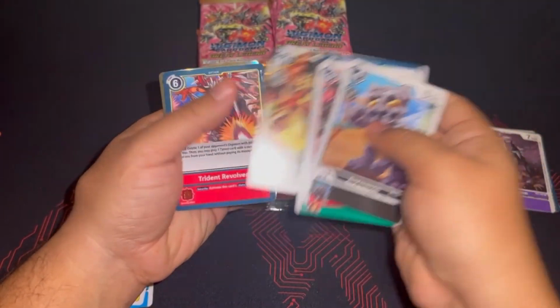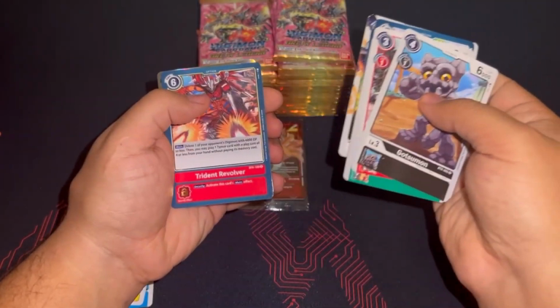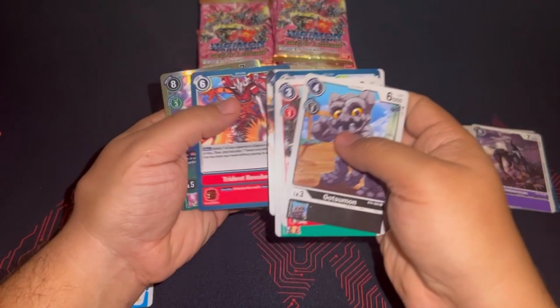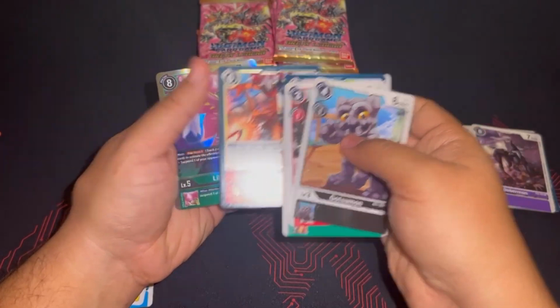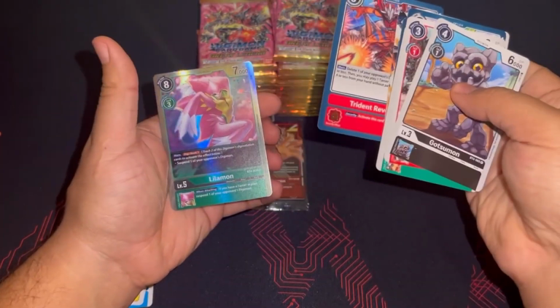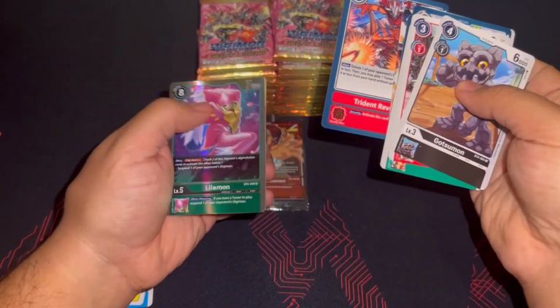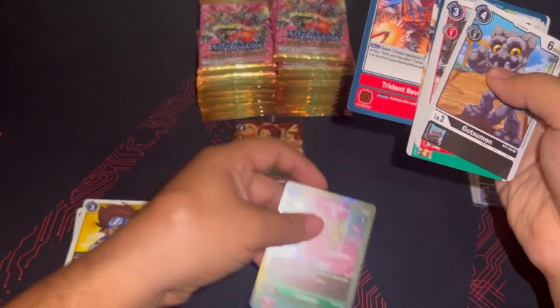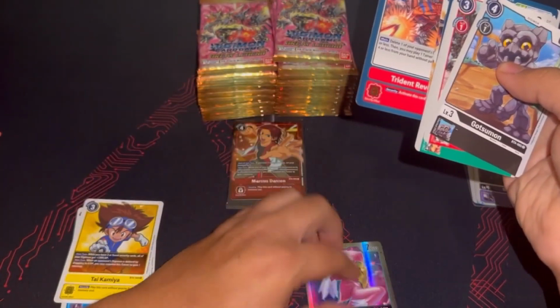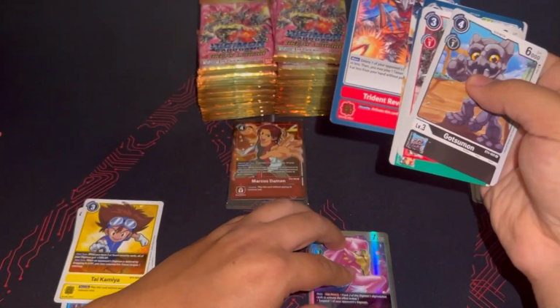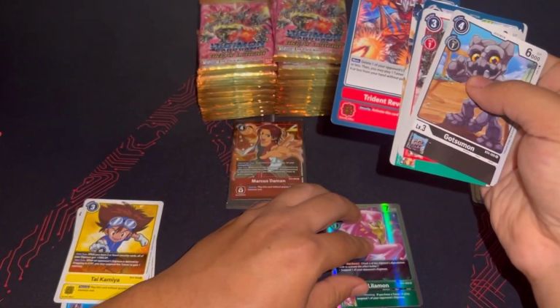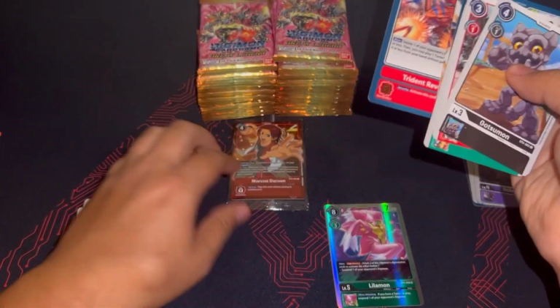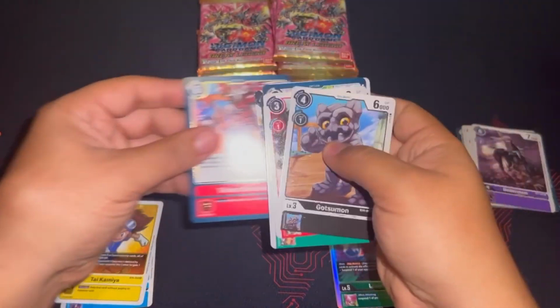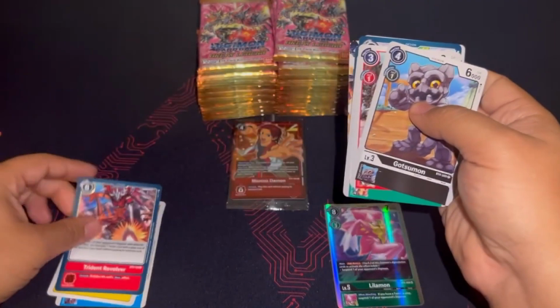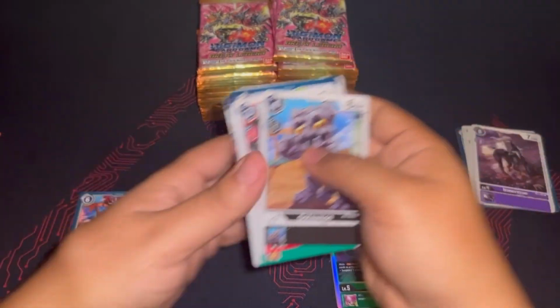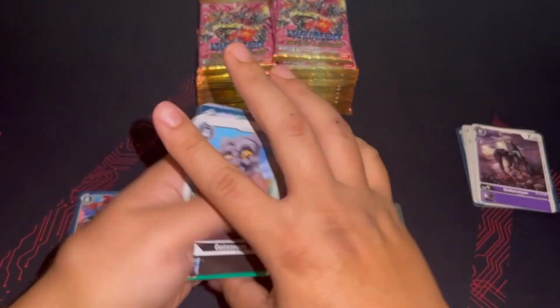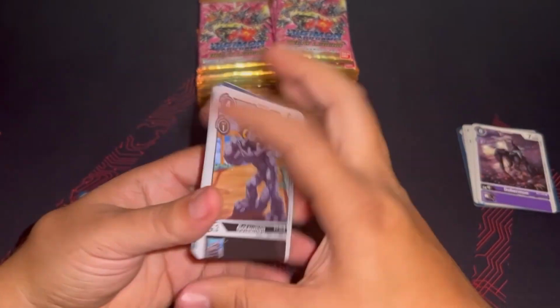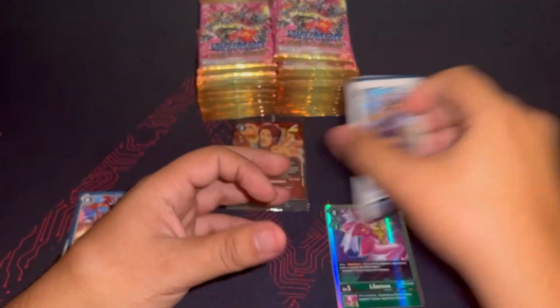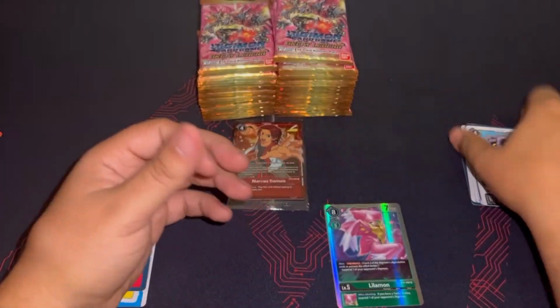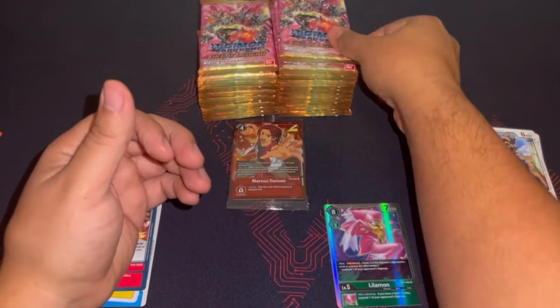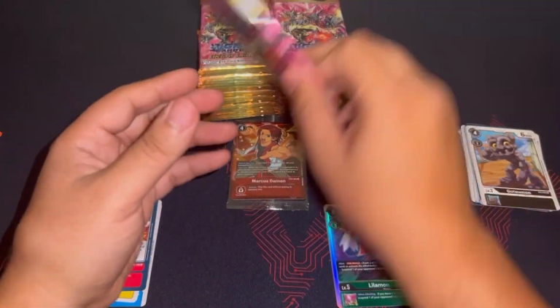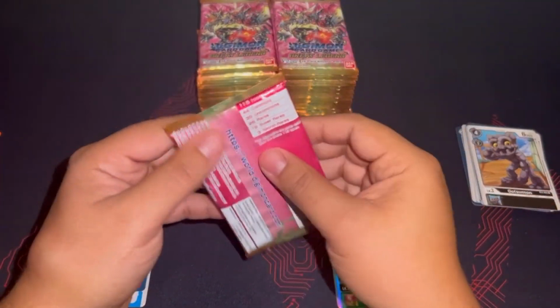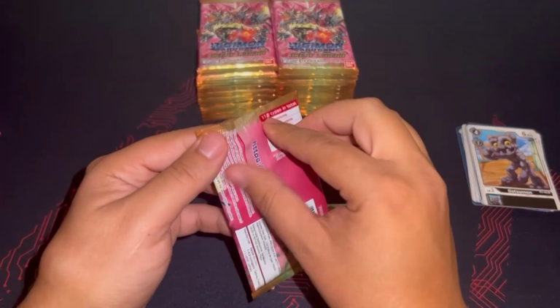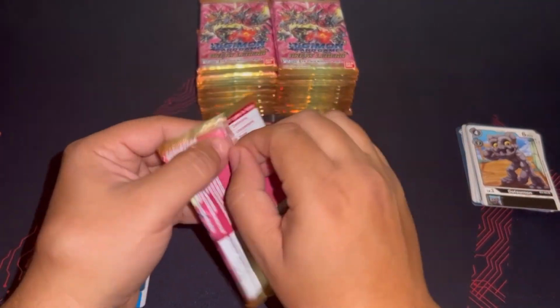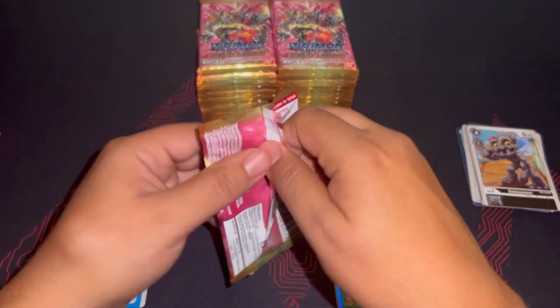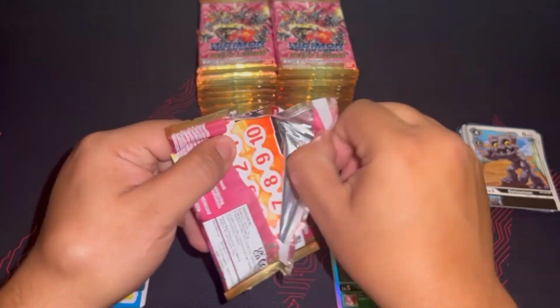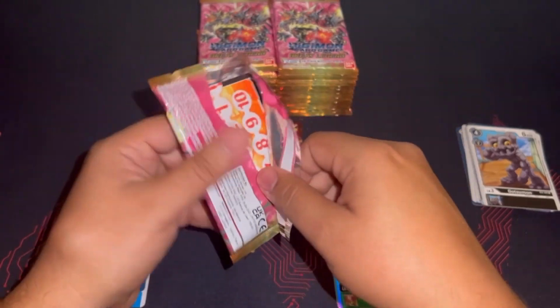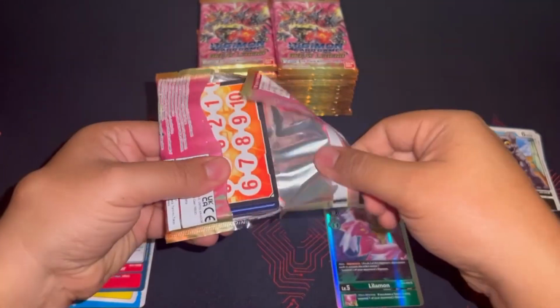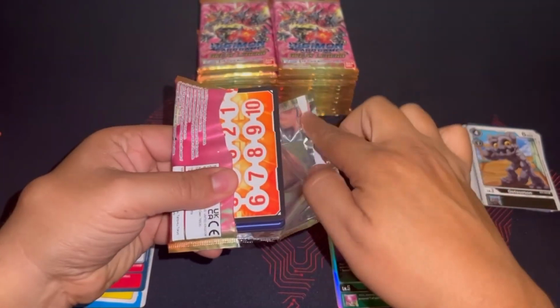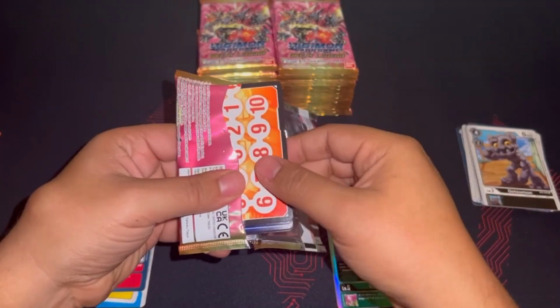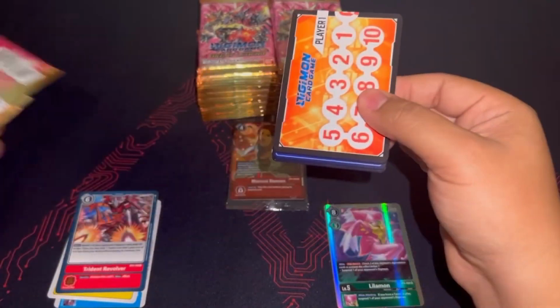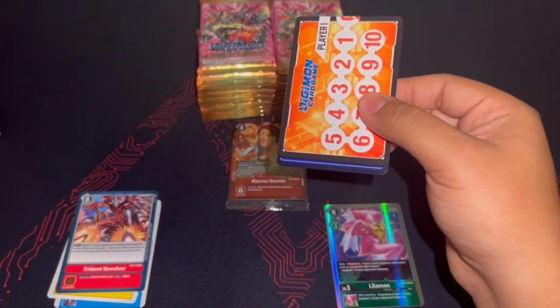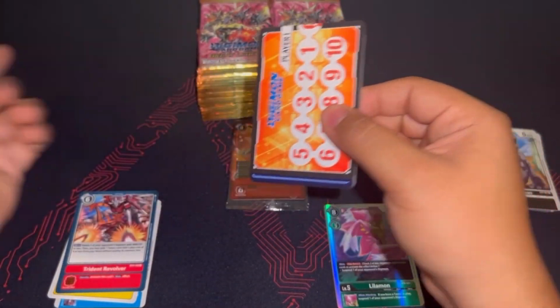We pull a Lilymon. Lilymon had the ability to Digi-Burst and suspend one of your opponent's Digimon. It's an easy way for you to swing over something on your opponent's side that you didn't want to deal with otherwise. Pretty good card.